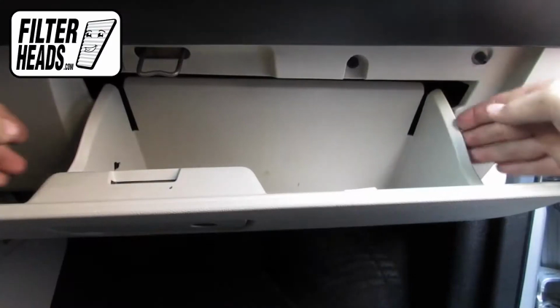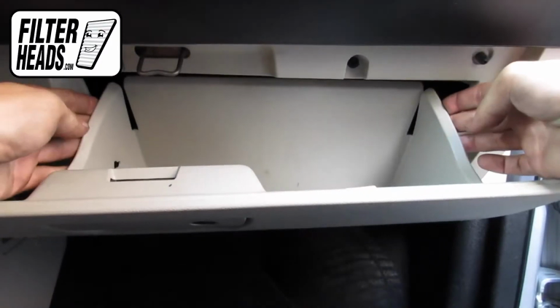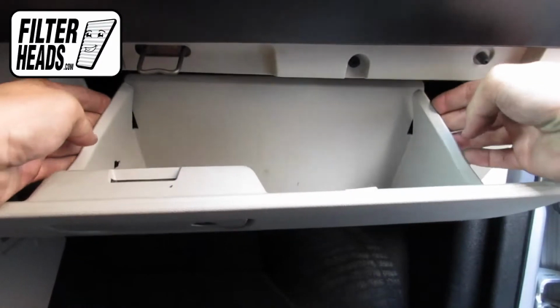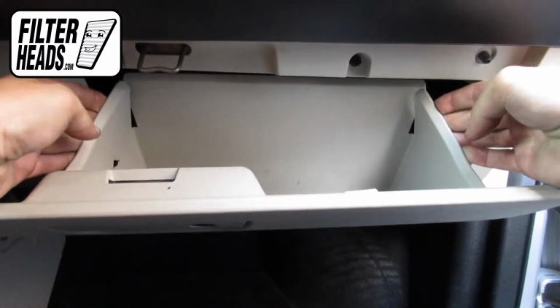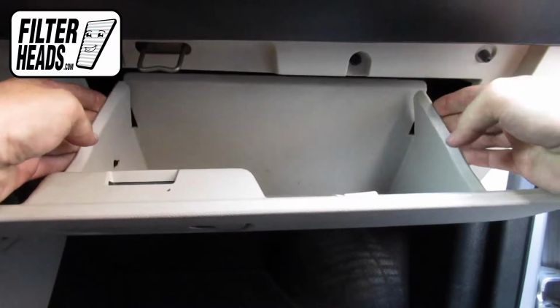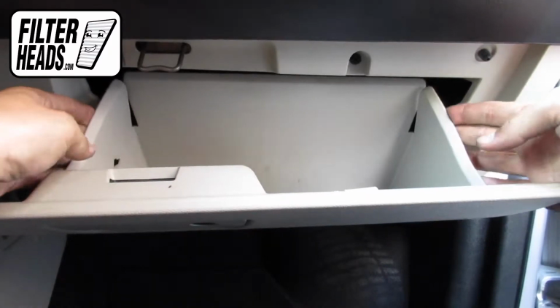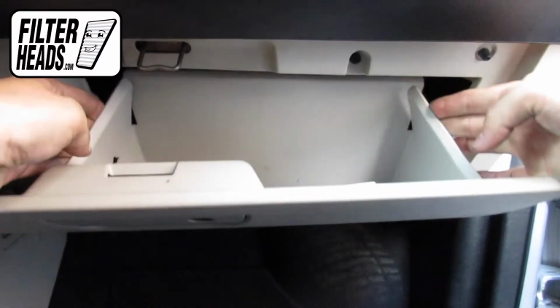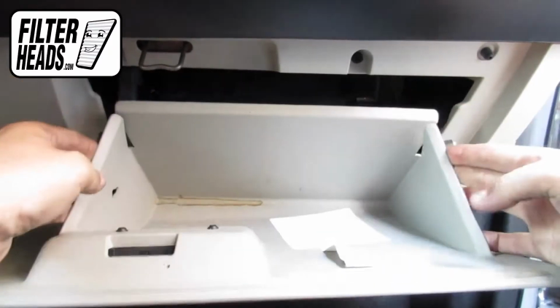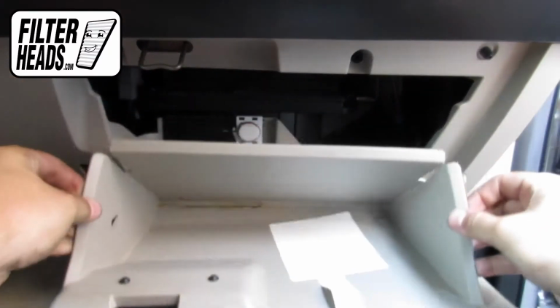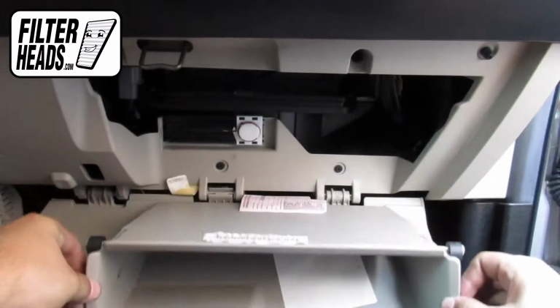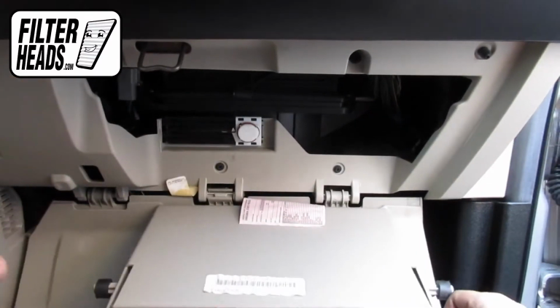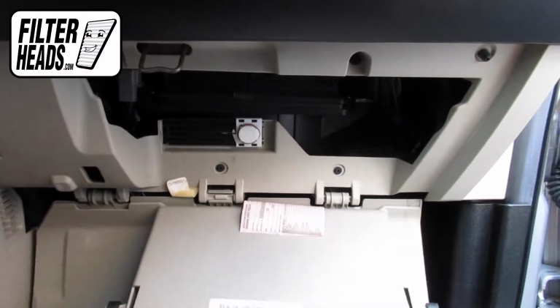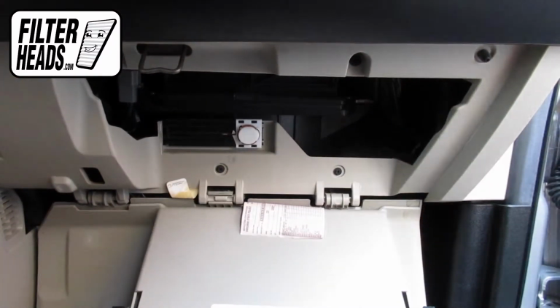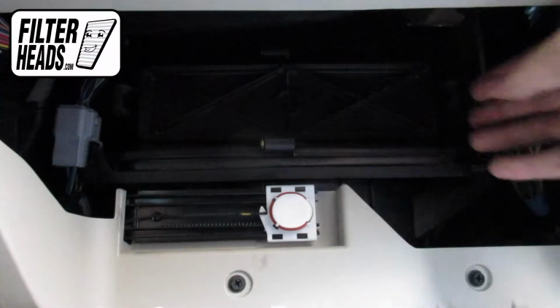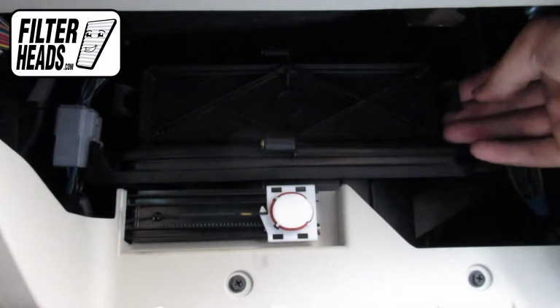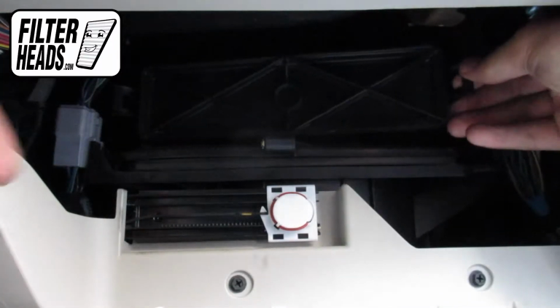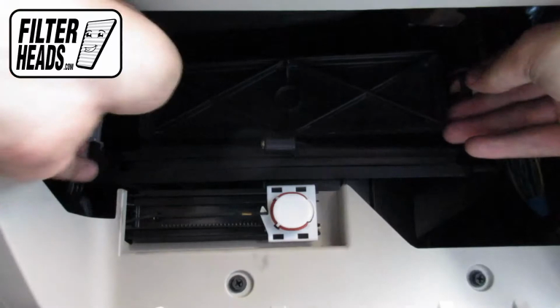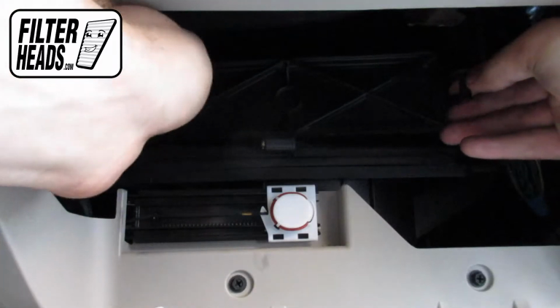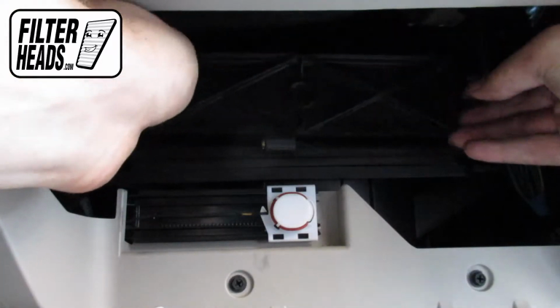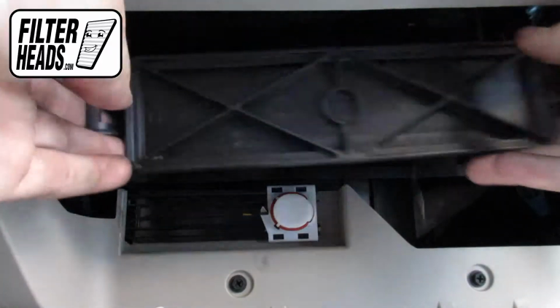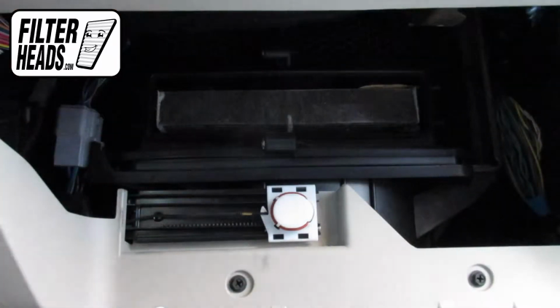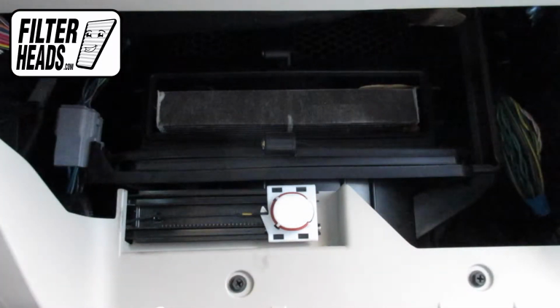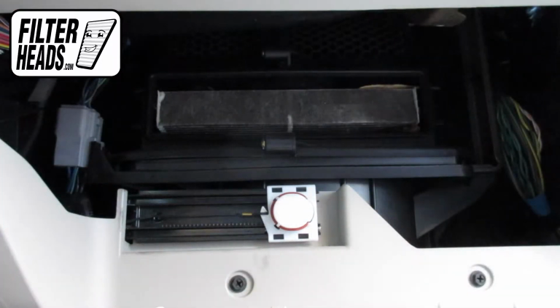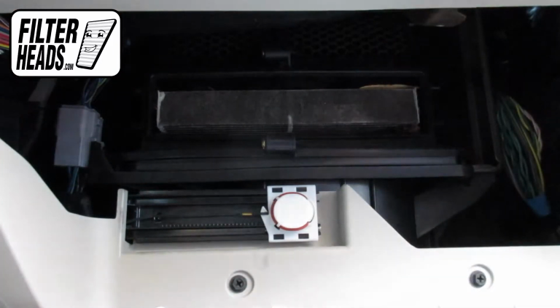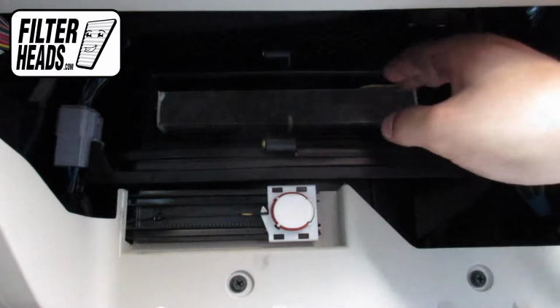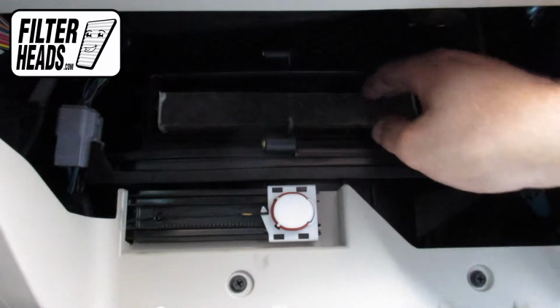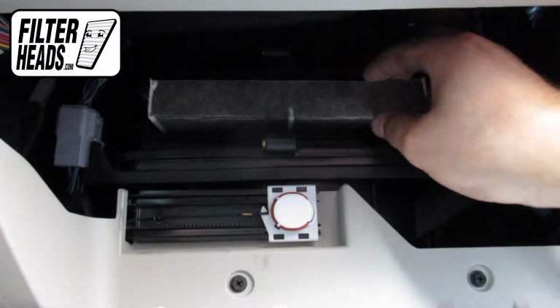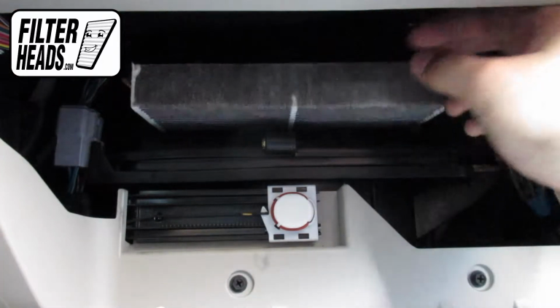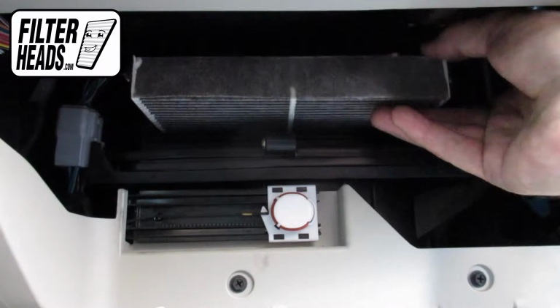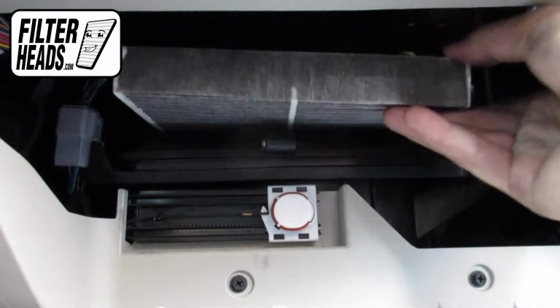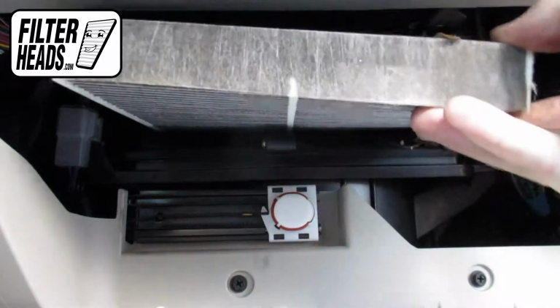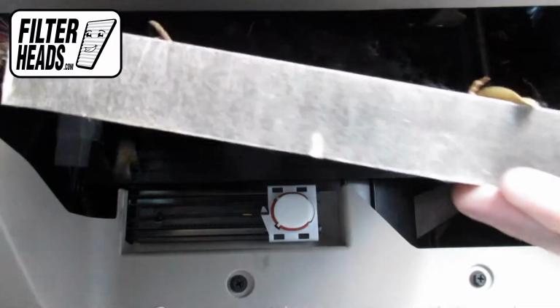Push in on both sides of the glove box to release the stops. Unclip and remove the filter housing door. Remove the old filter from the housing and clean out any debris inside.